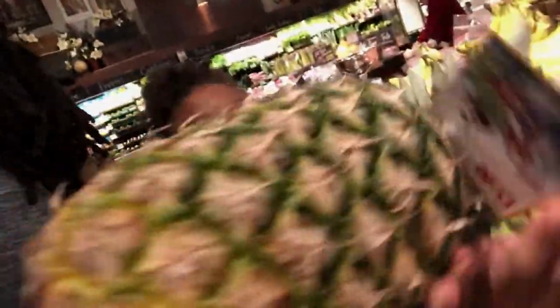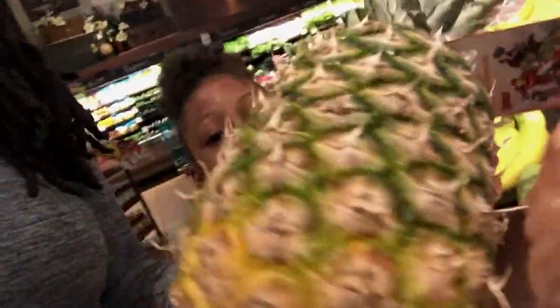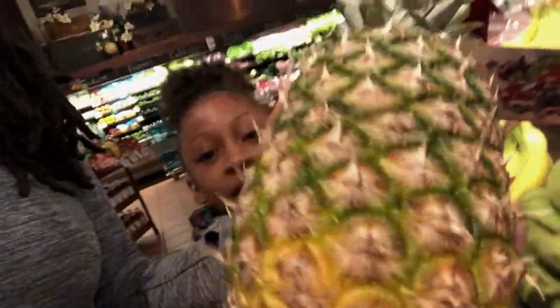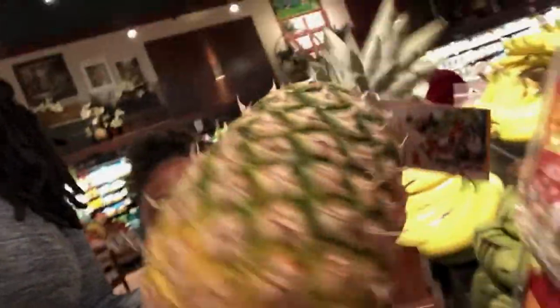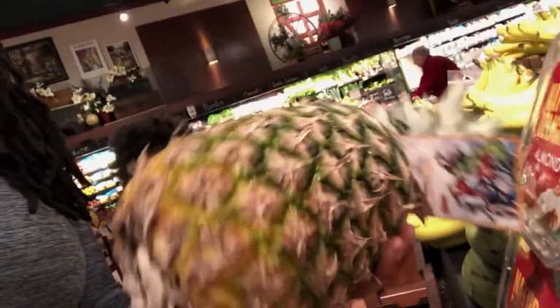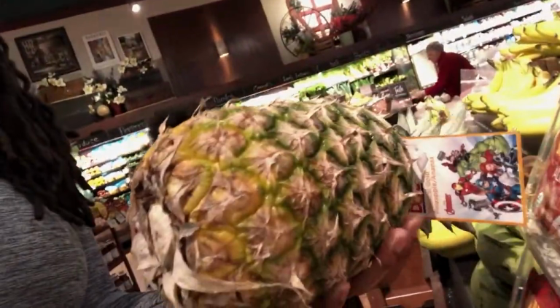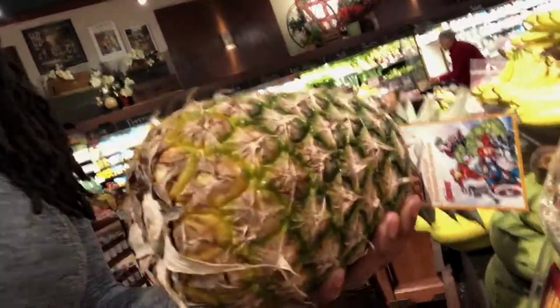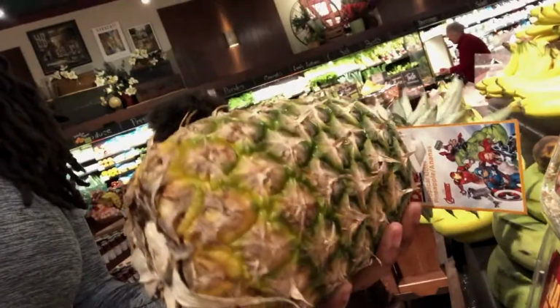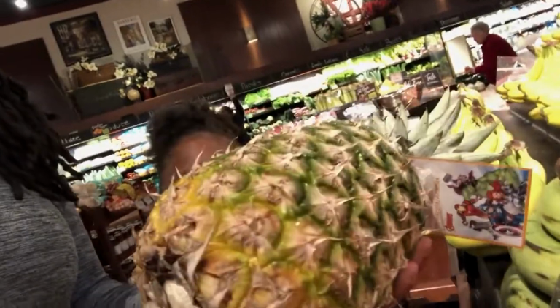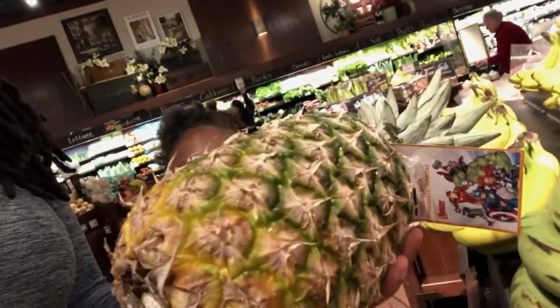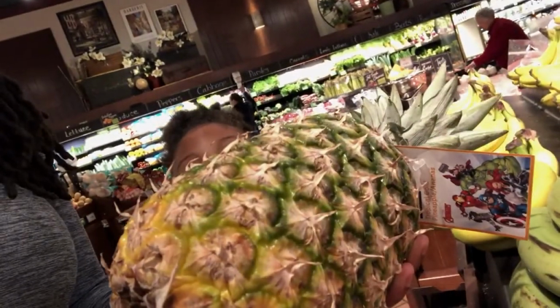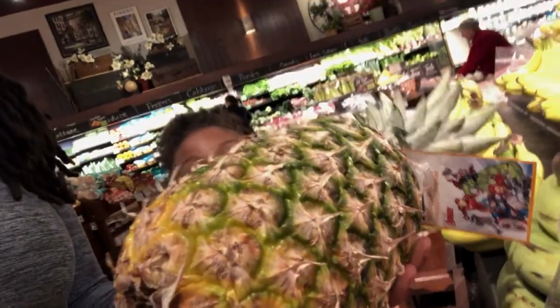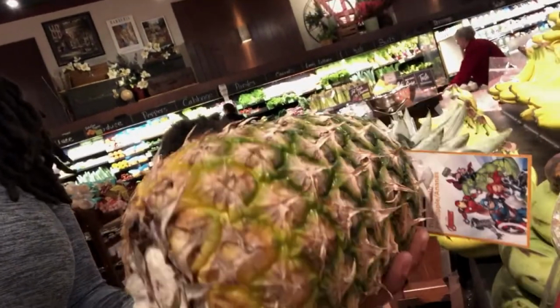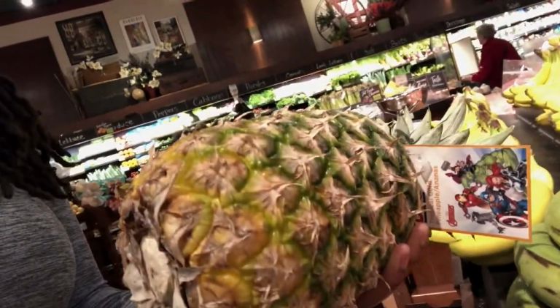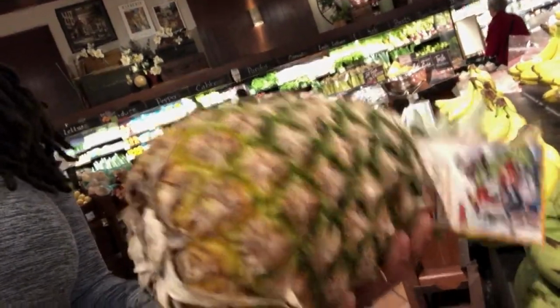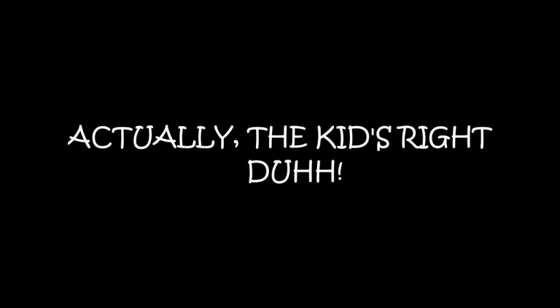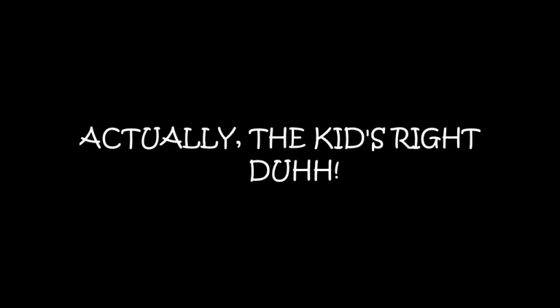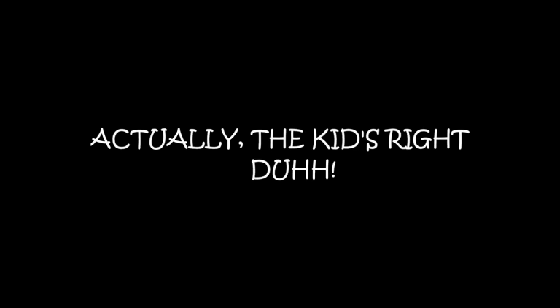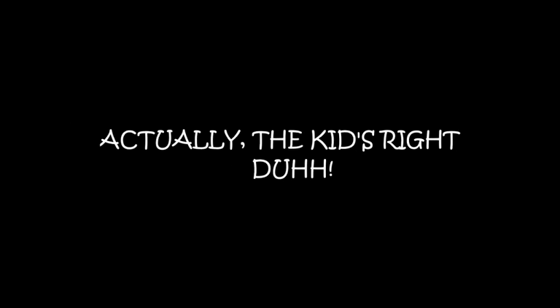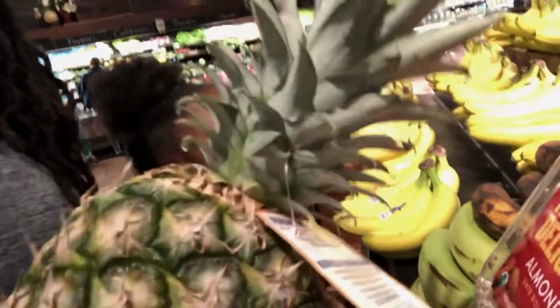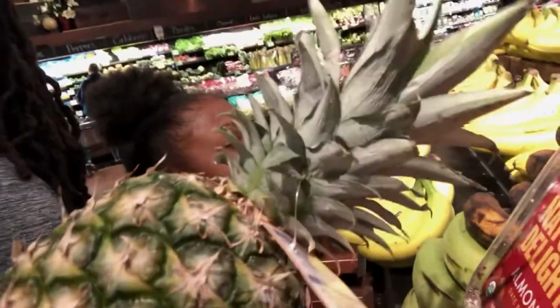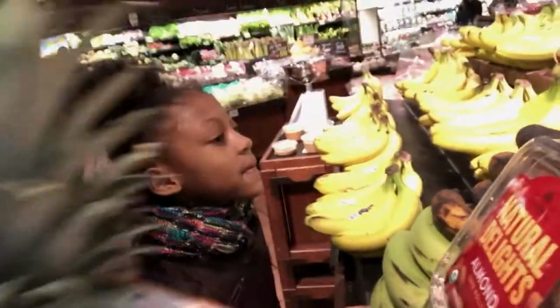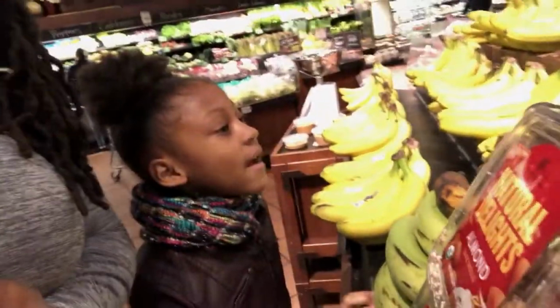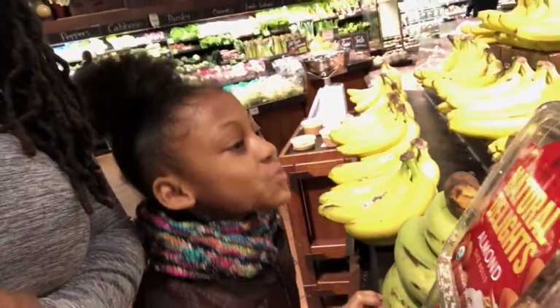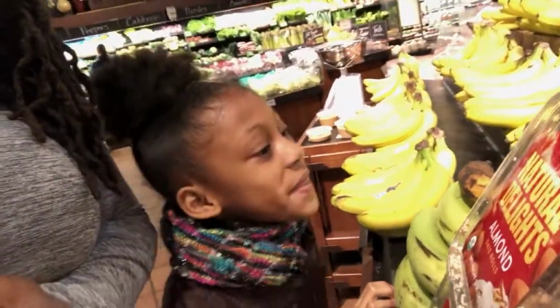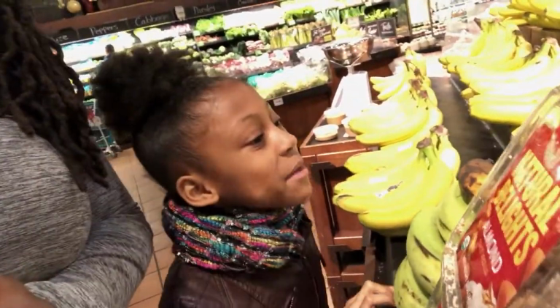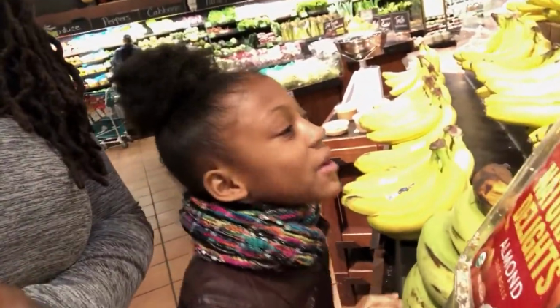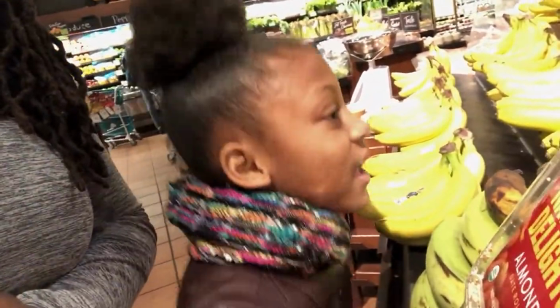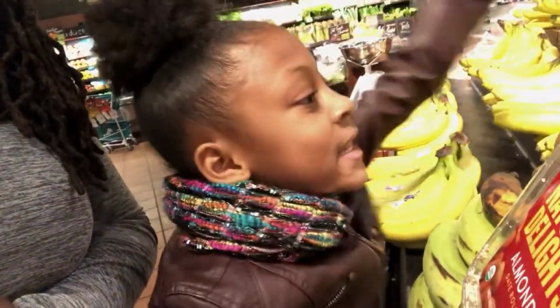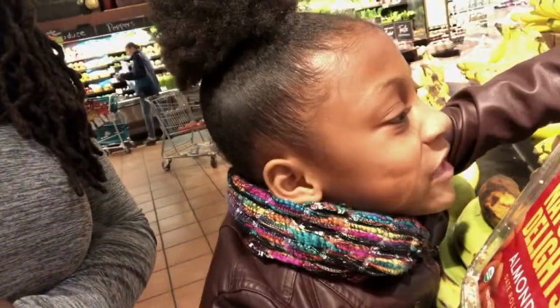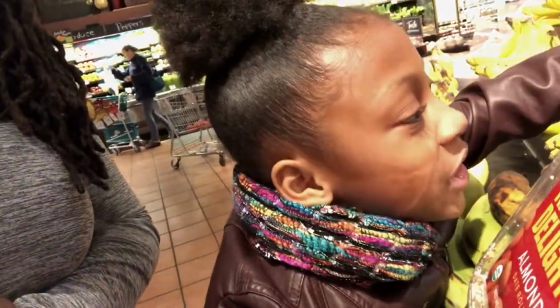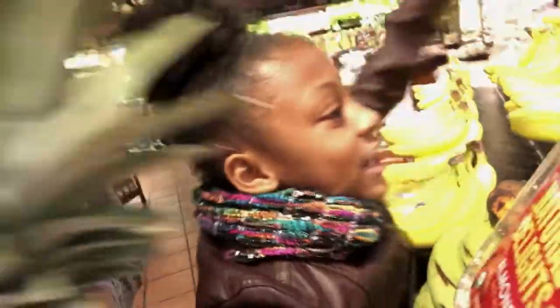So is a pineapple ripe when it's green or when it's yellow? Yellow. I think the ripest one up here is this one.